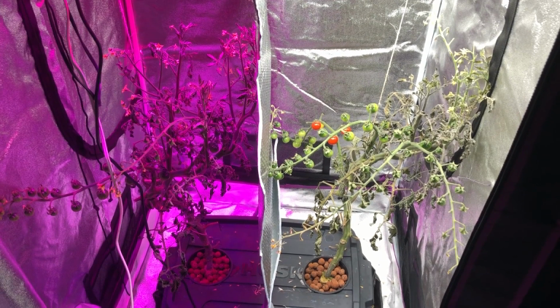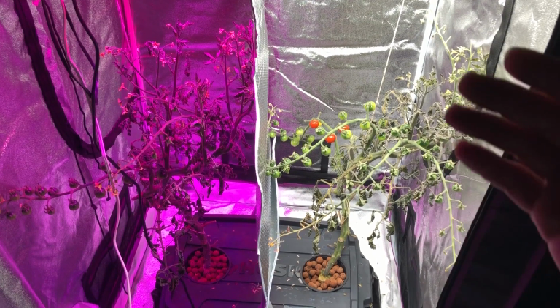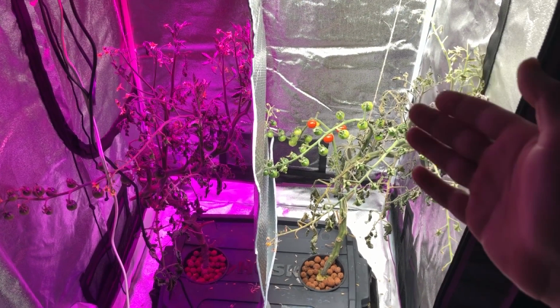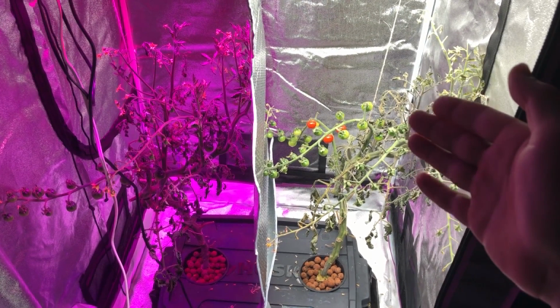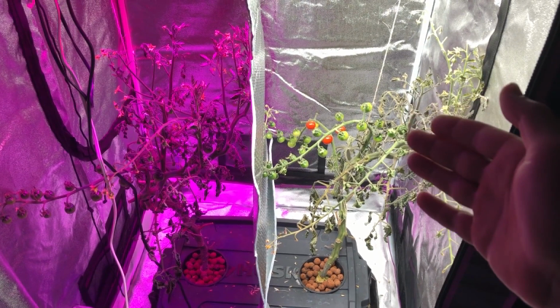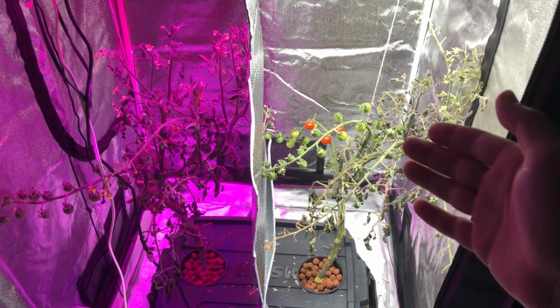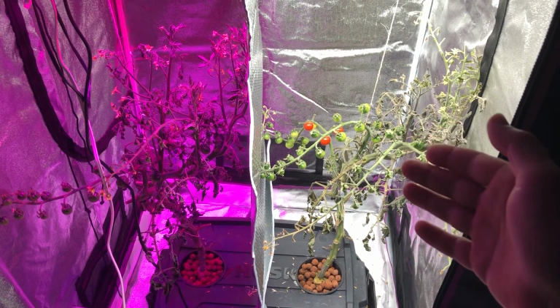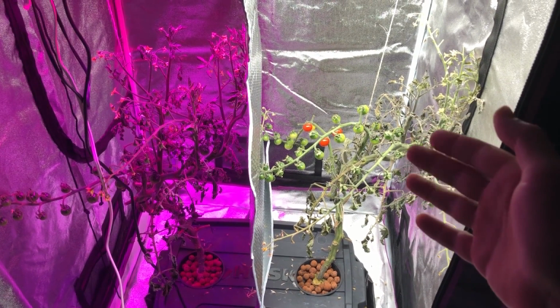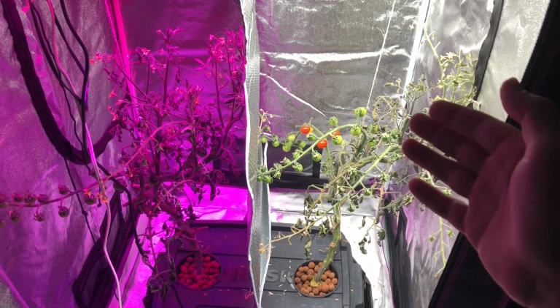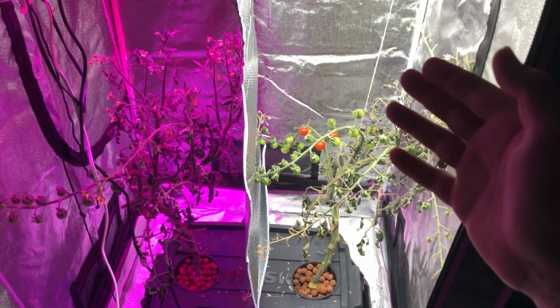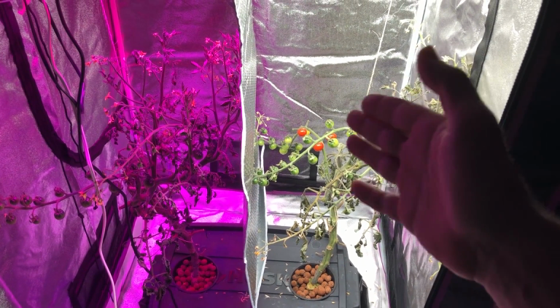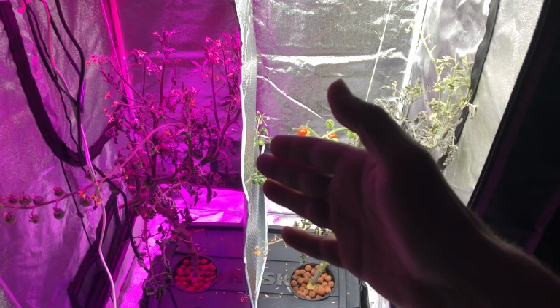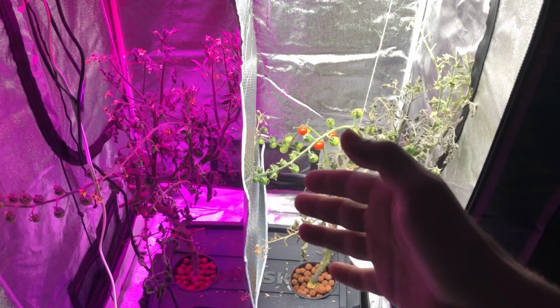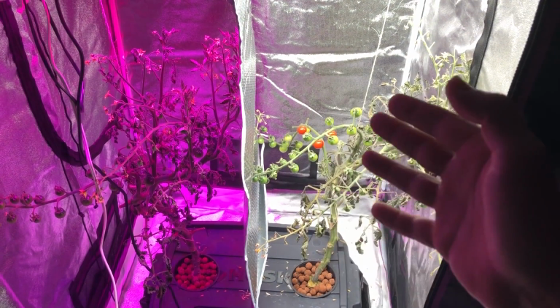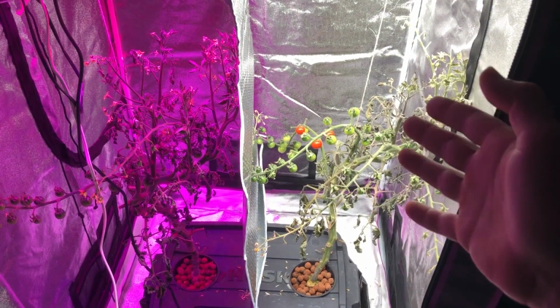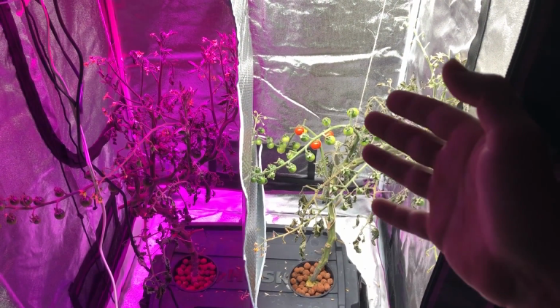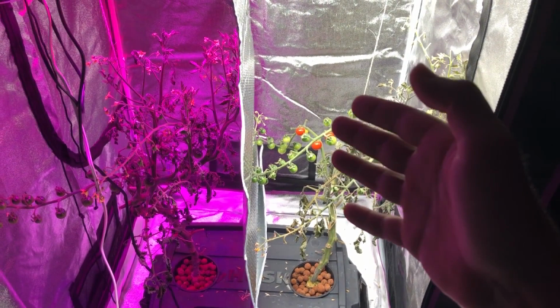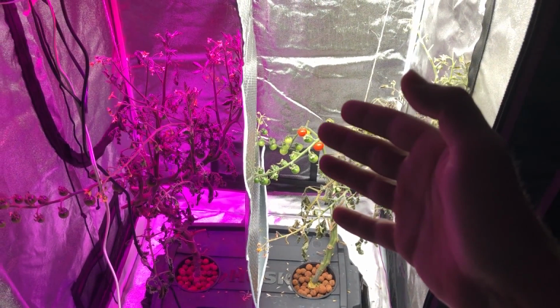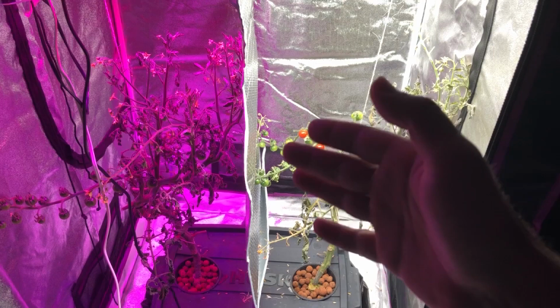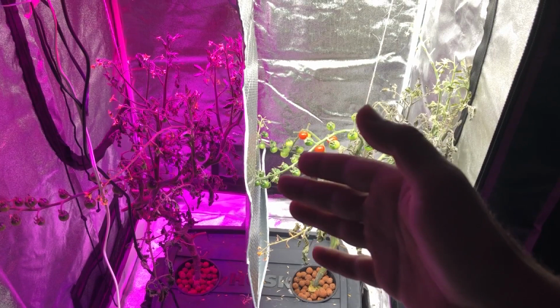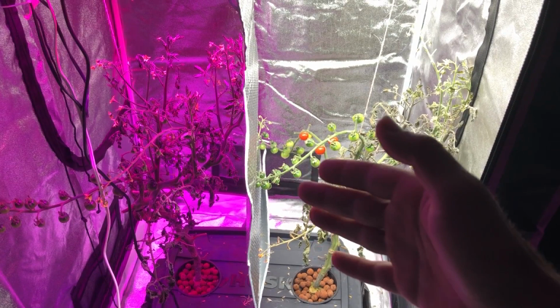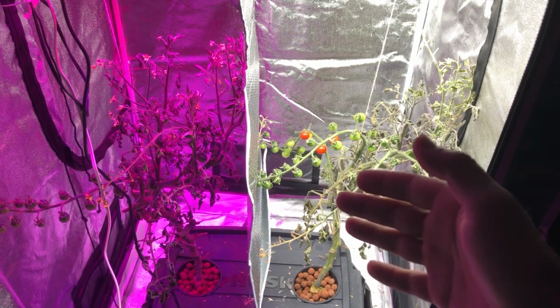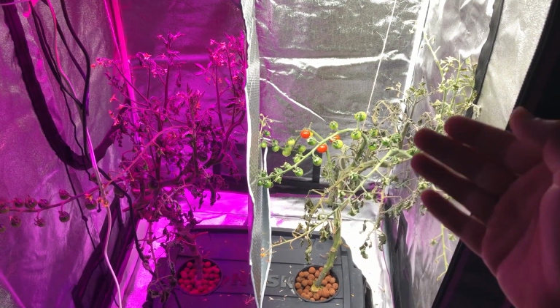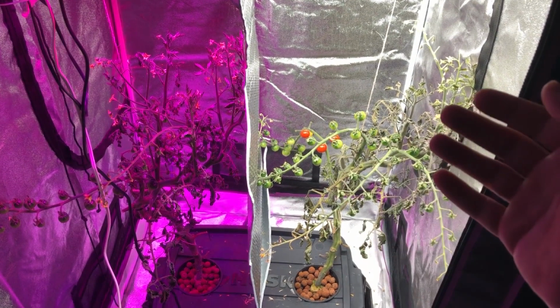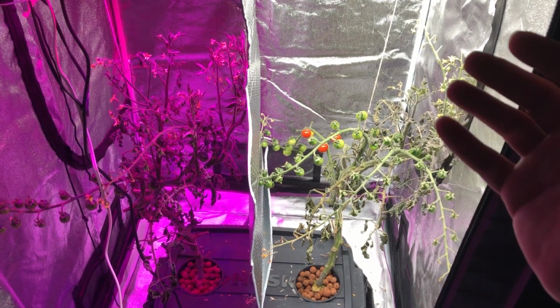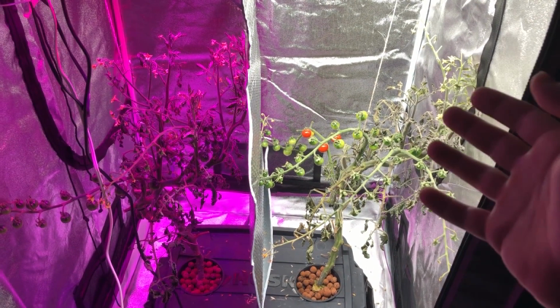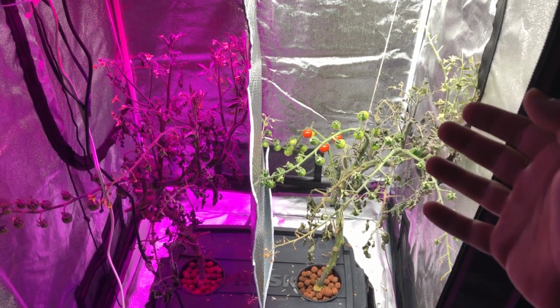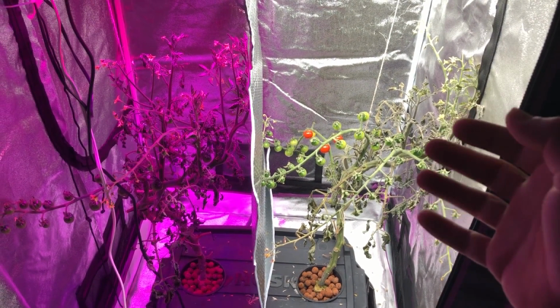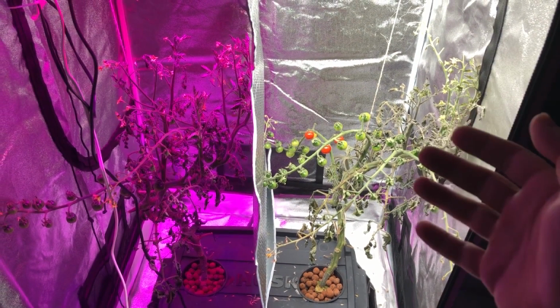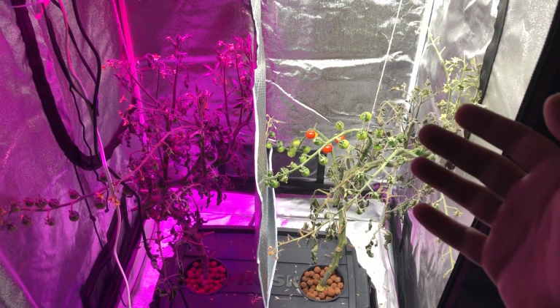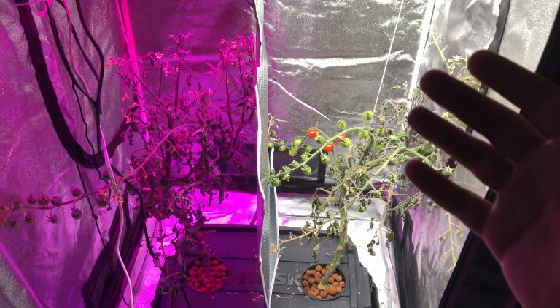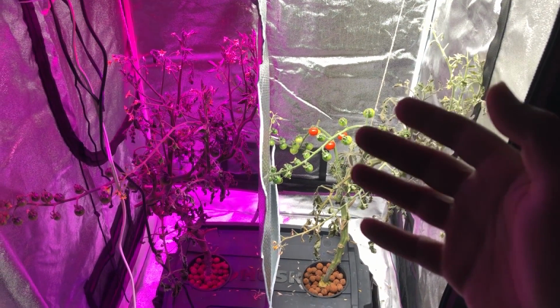So what we're going to do now in this video is harvest these, count the viable tomatoes, weigh them, and see what we produced.